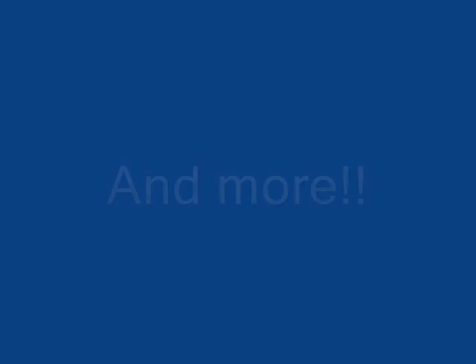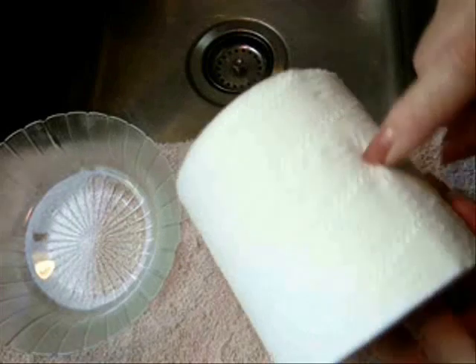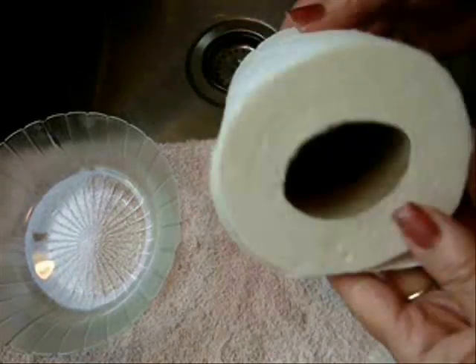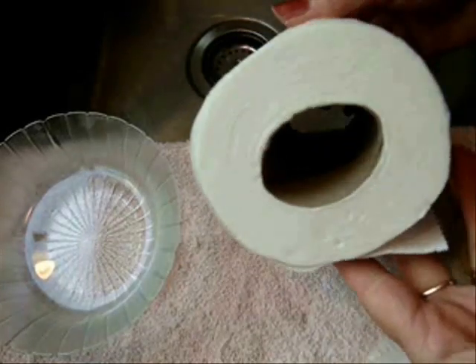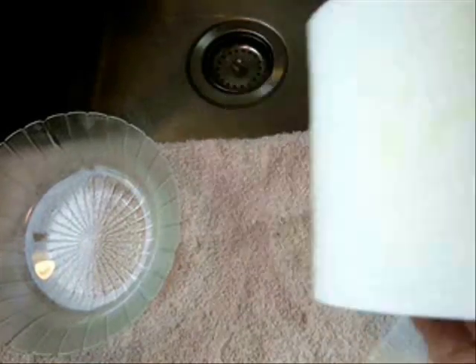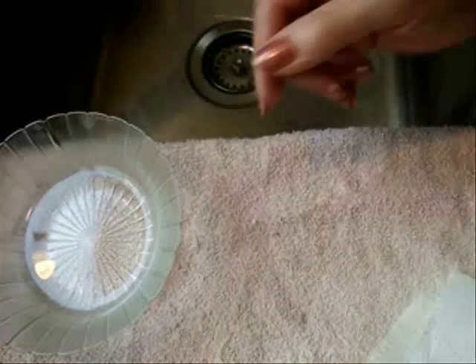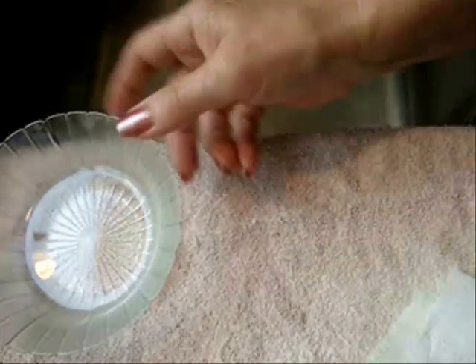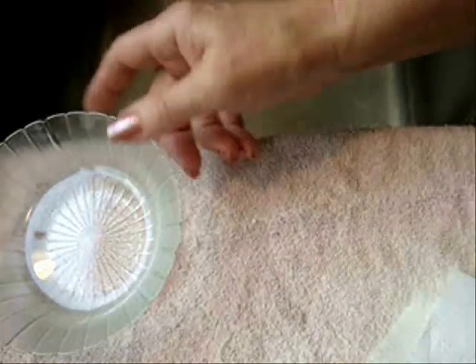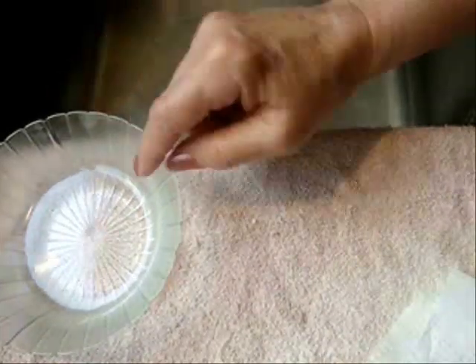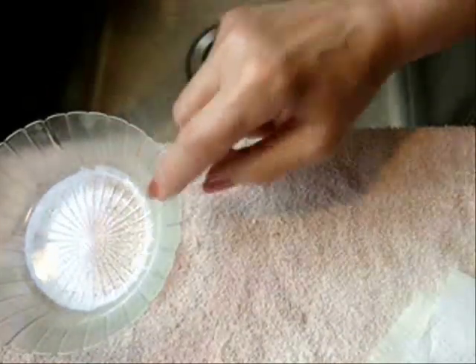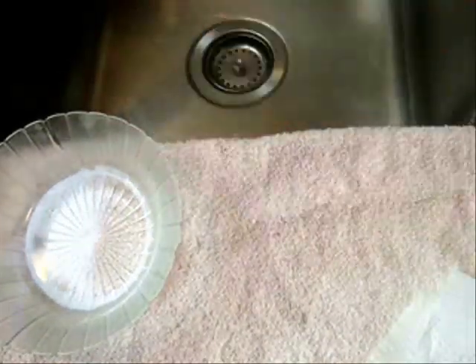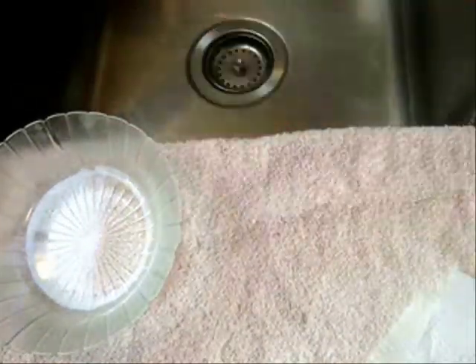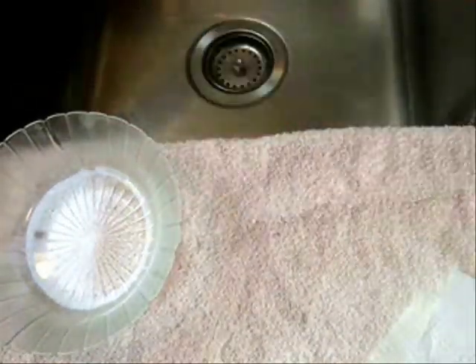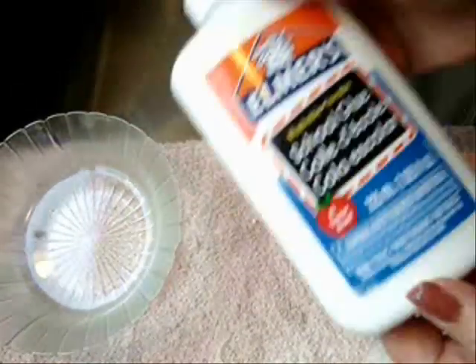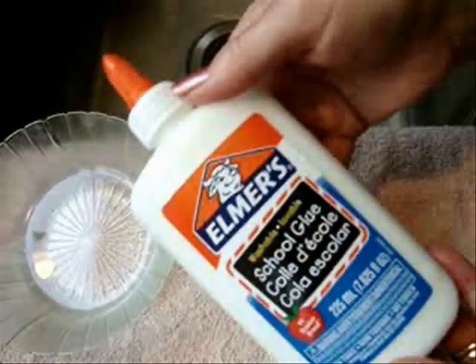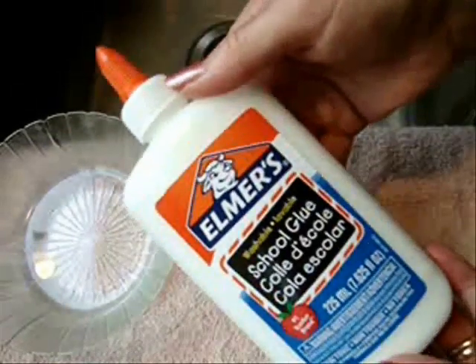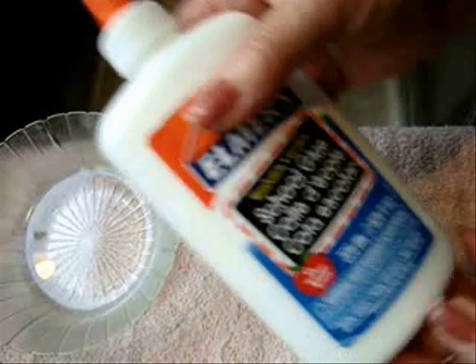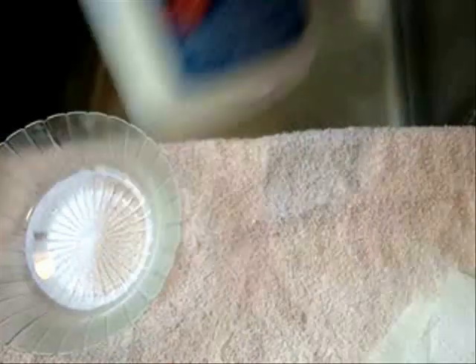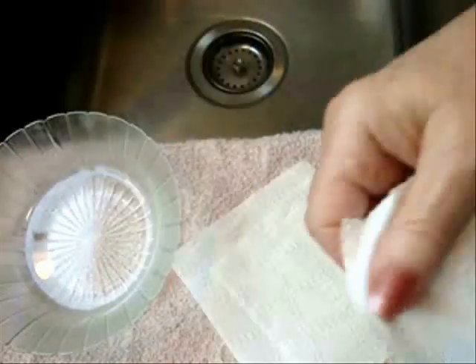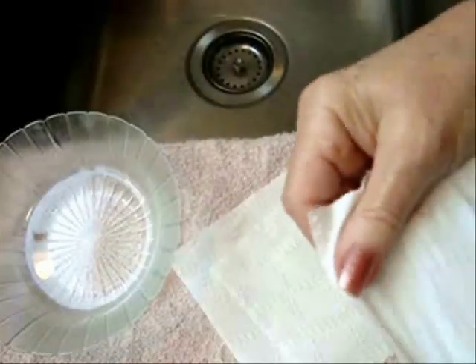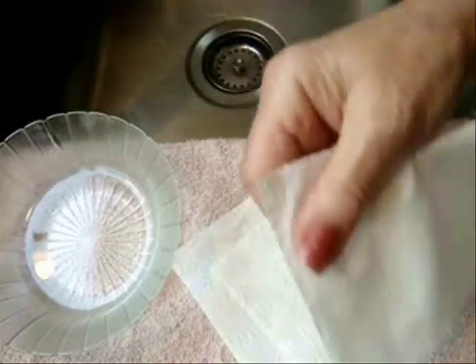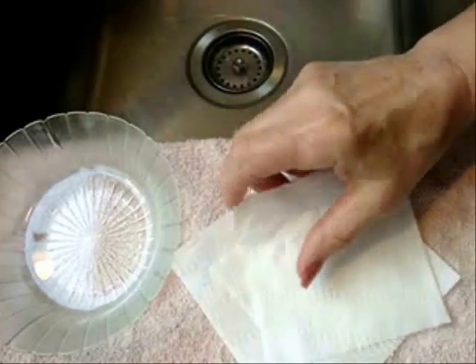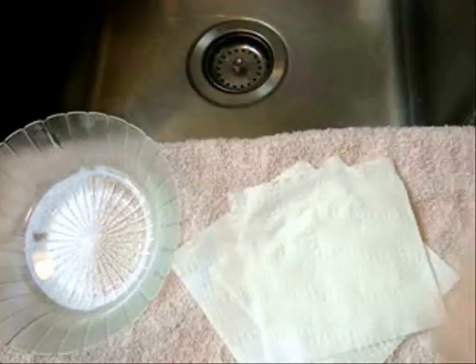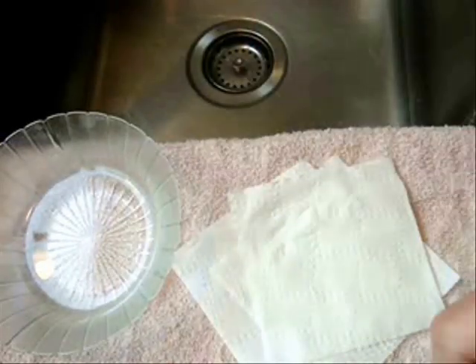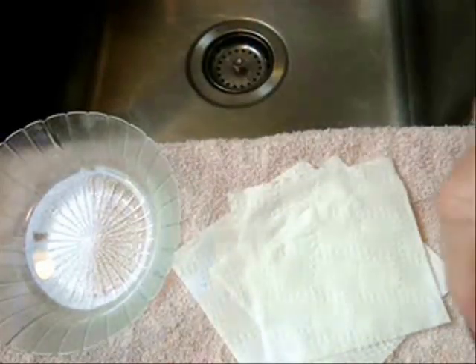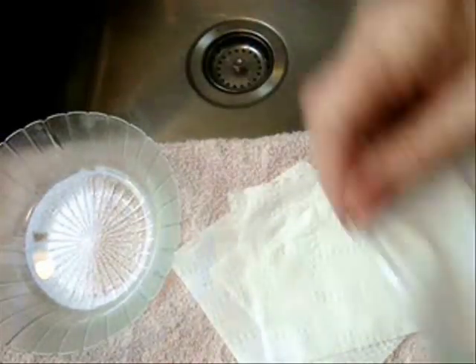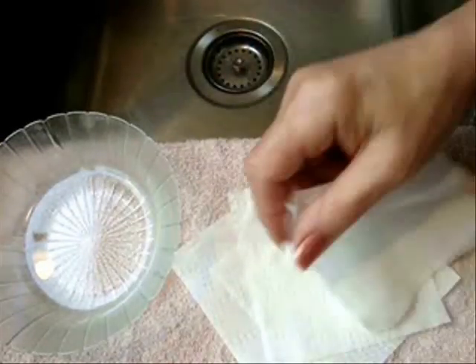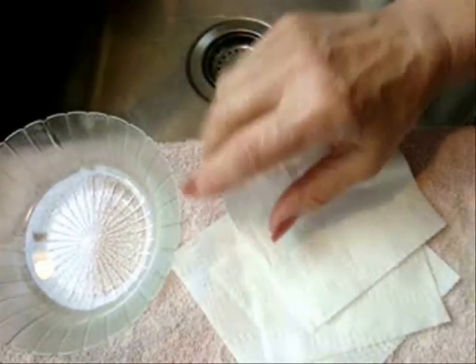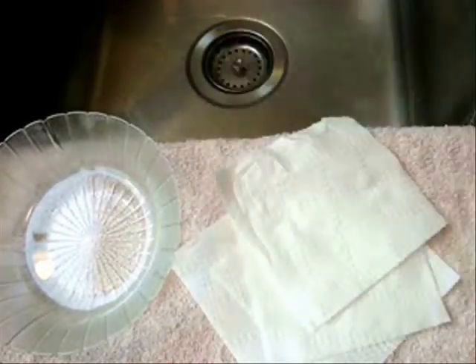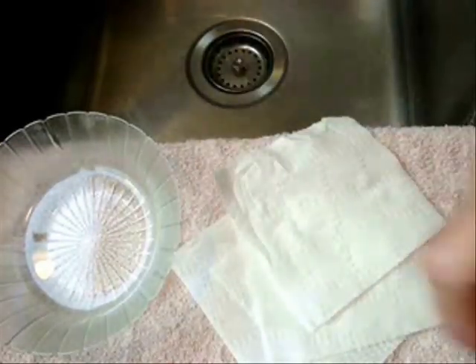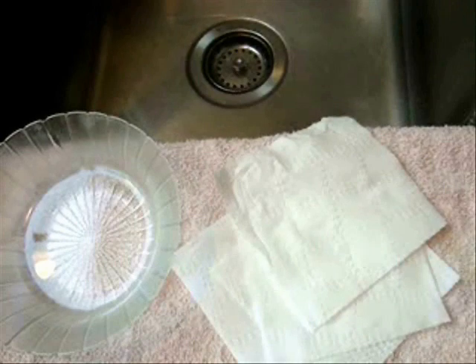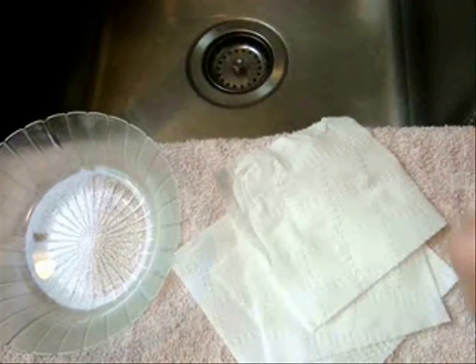I'm going to start out with a roll of toilet tissue. I've got some water handy and I've got my glue. And I'm going to start by breaking off a number of squares.